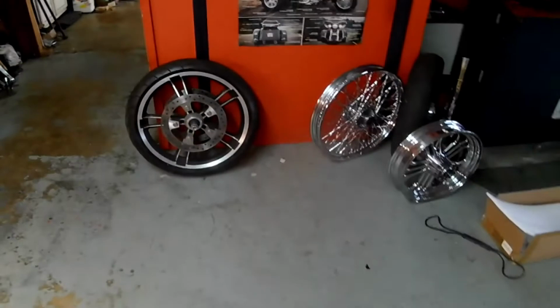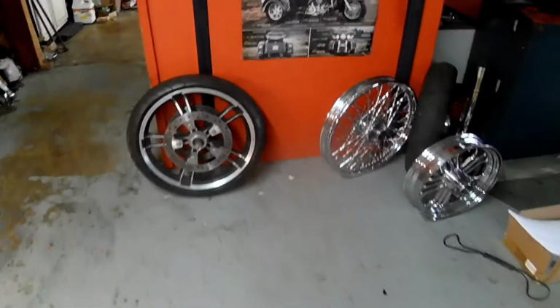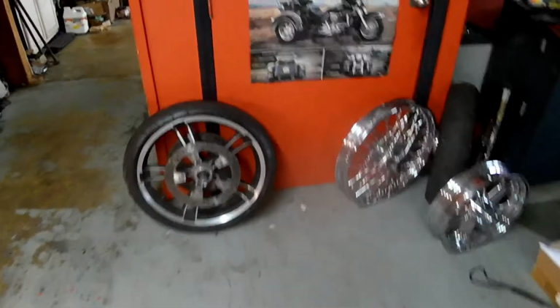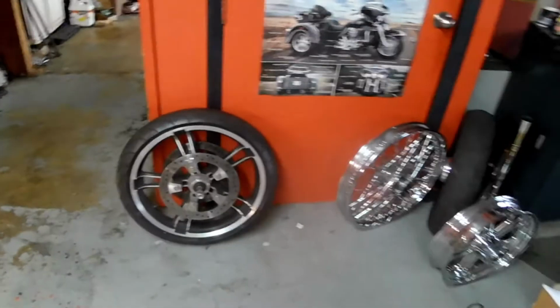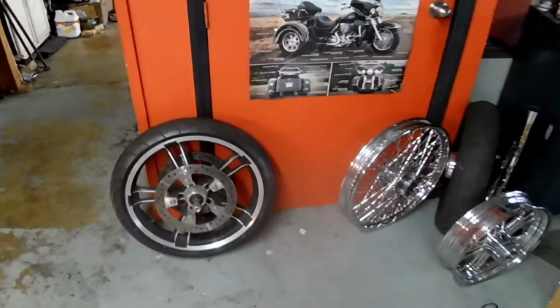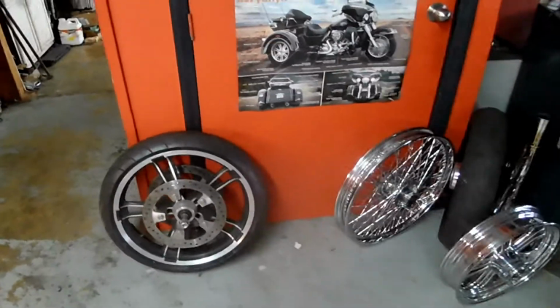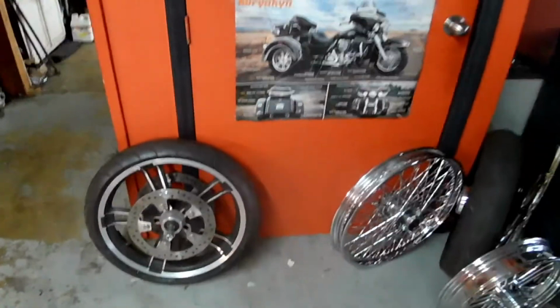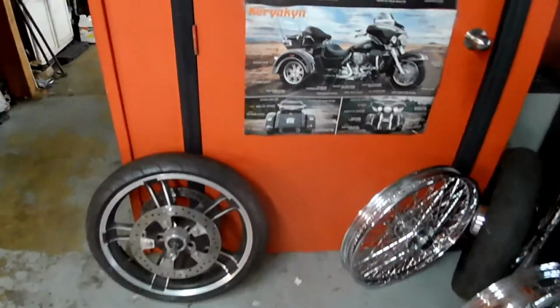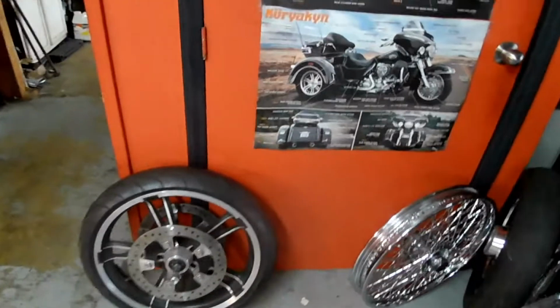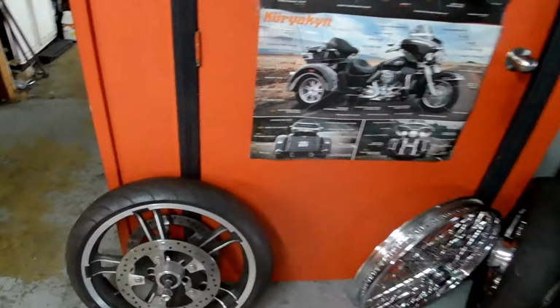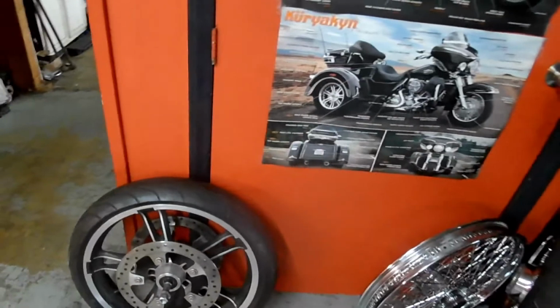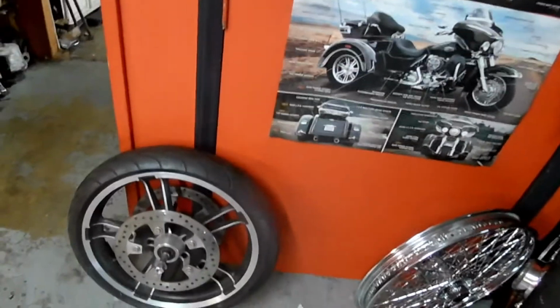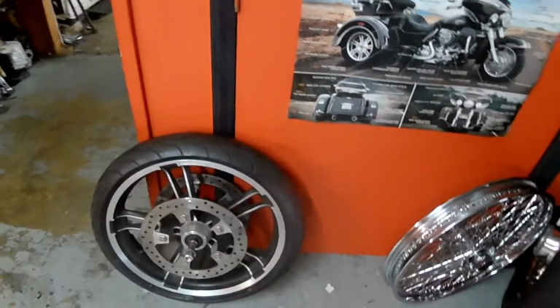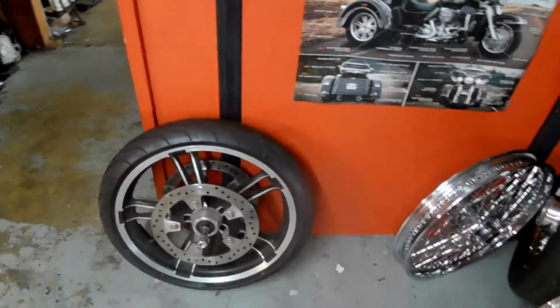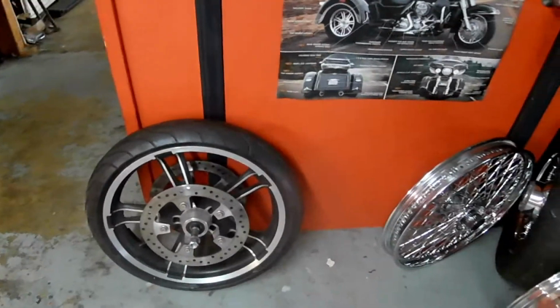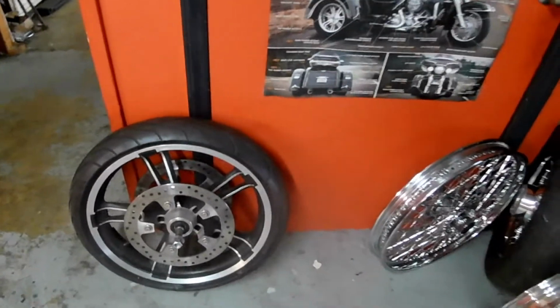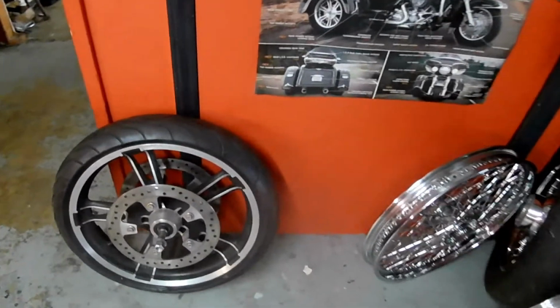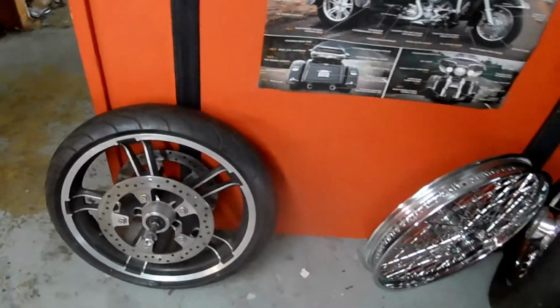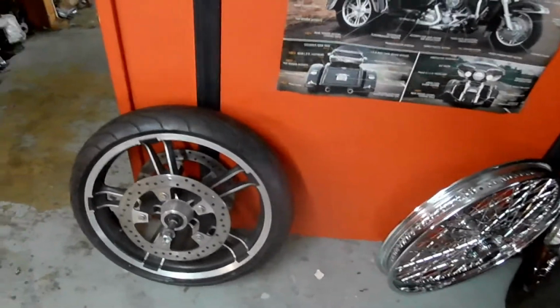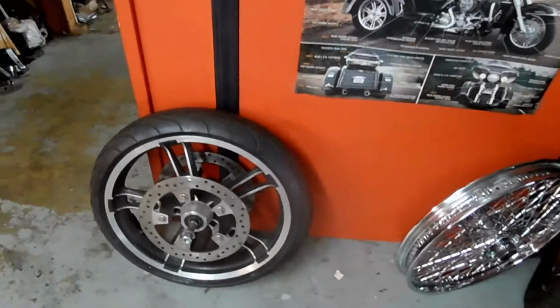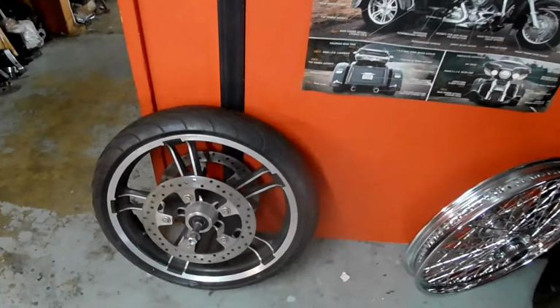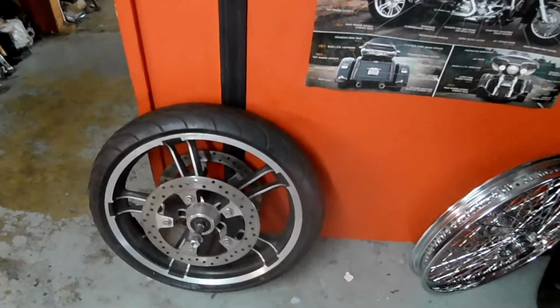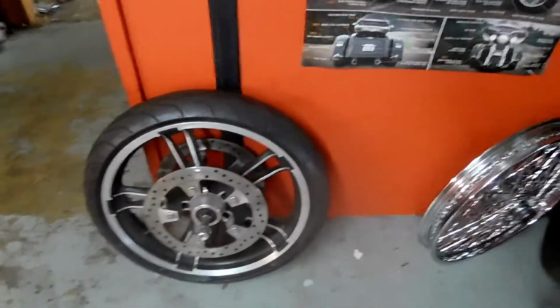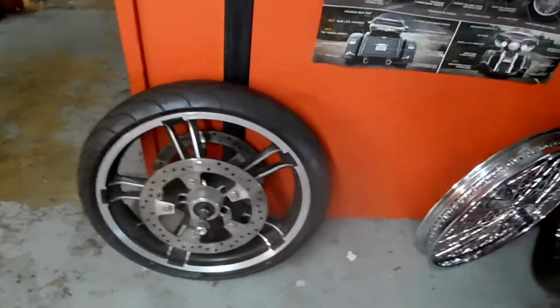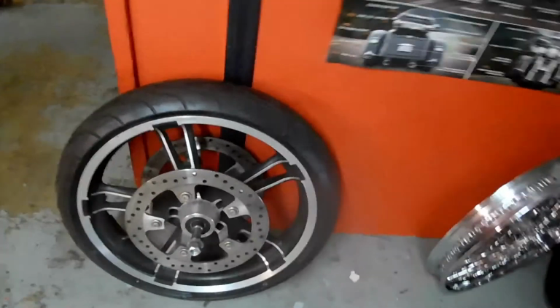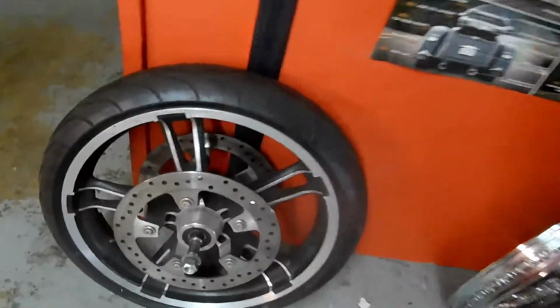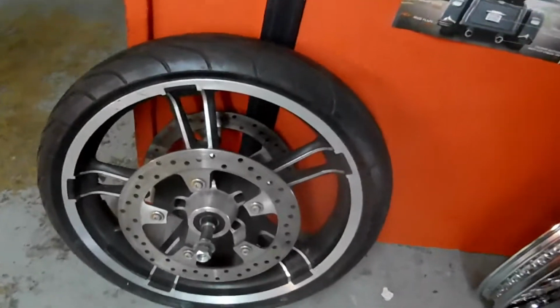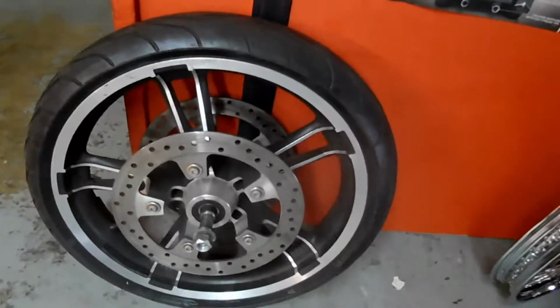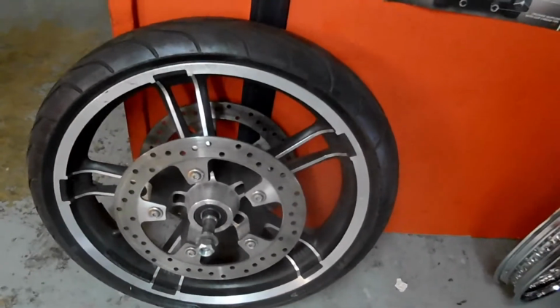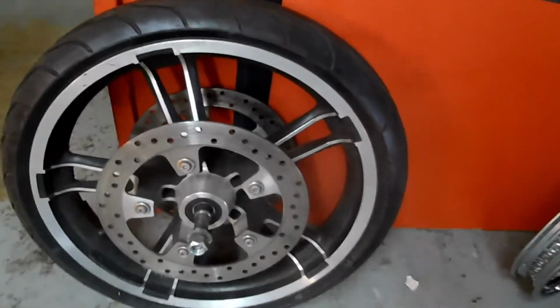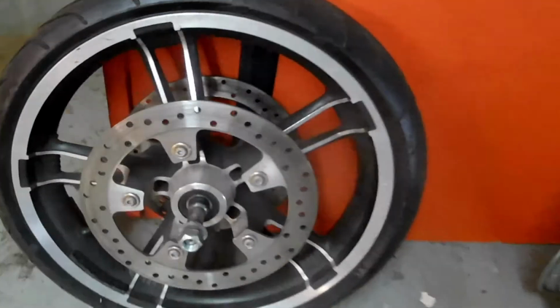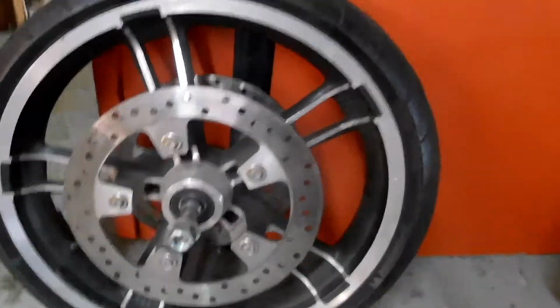Hey guys, welcome back to the channel. Just stepped in DK Cycles, man, down here with Davis again. You guys already know, come down here — Davis is always down here — spending some money, but this time I'm ready to make a change.